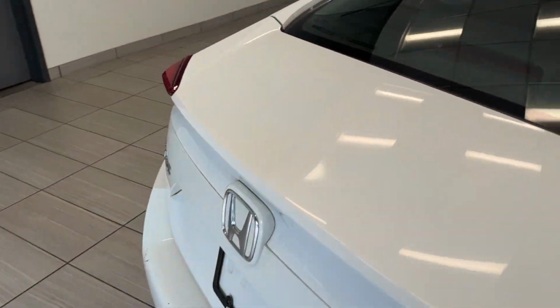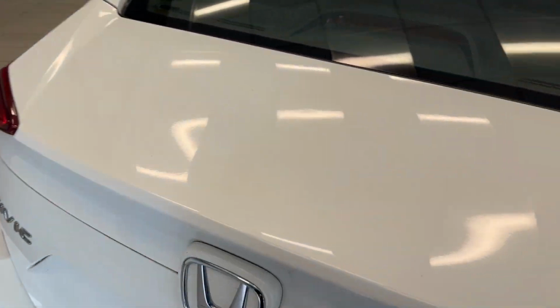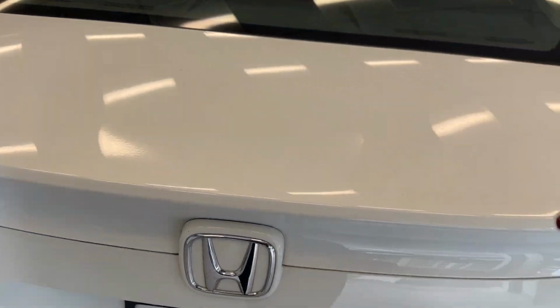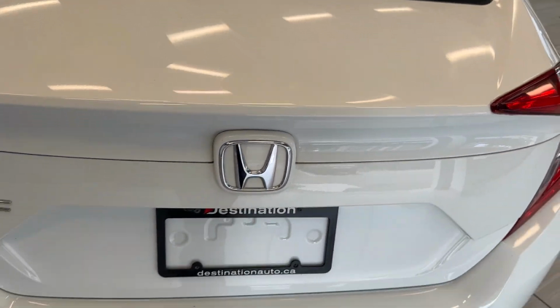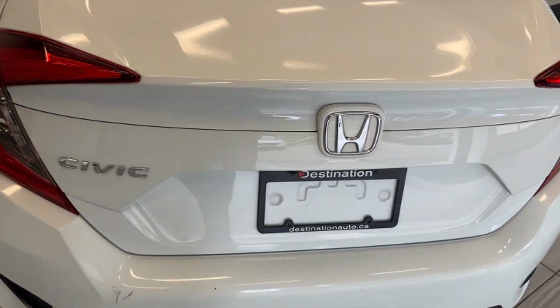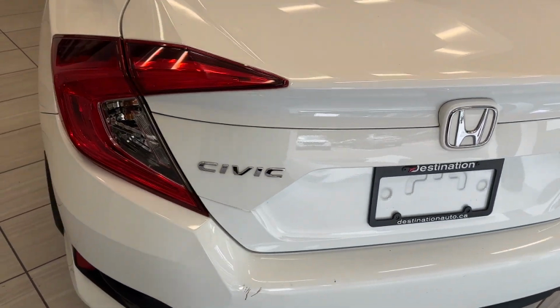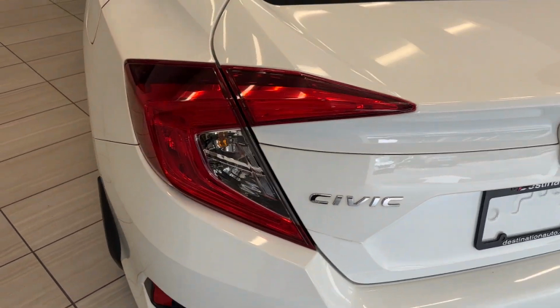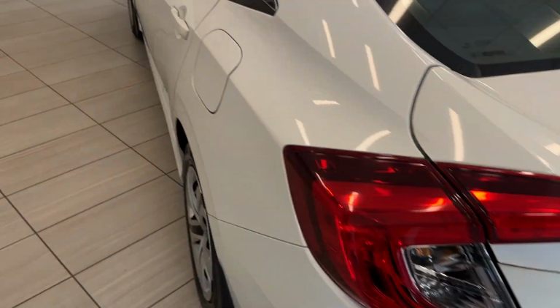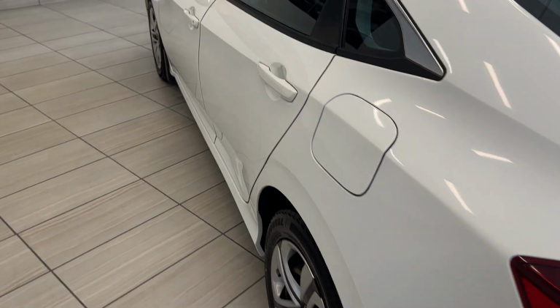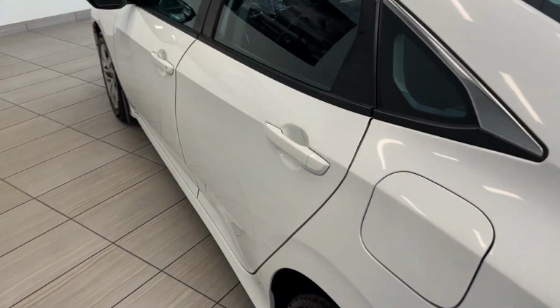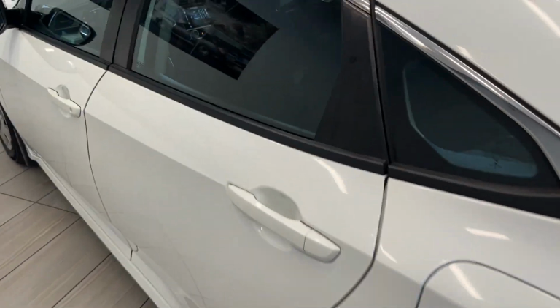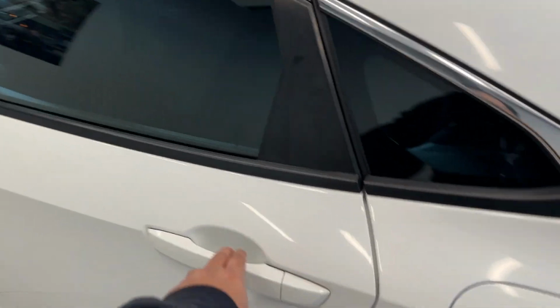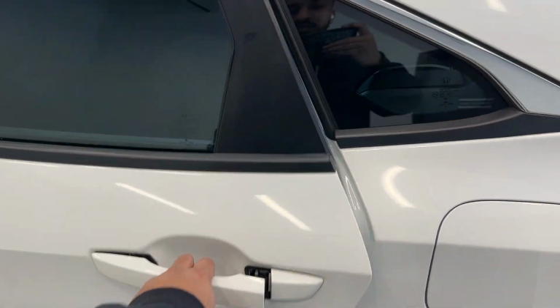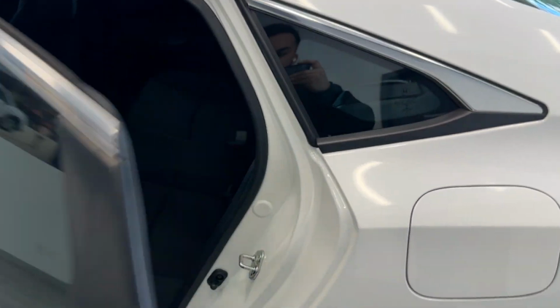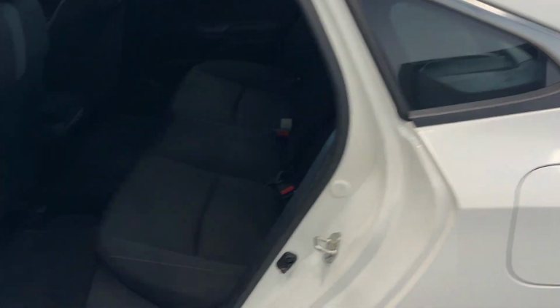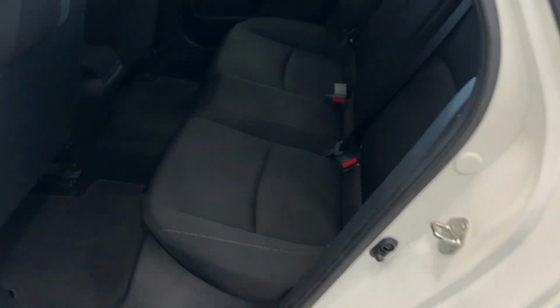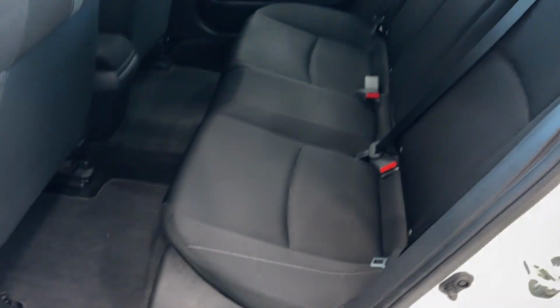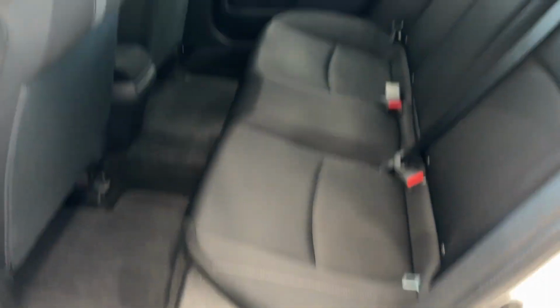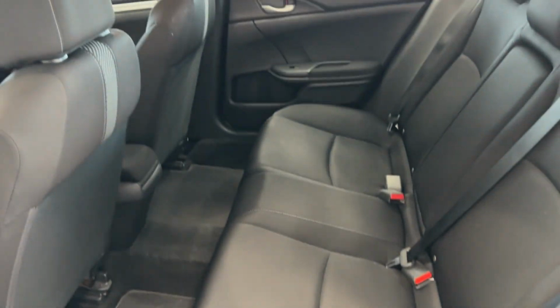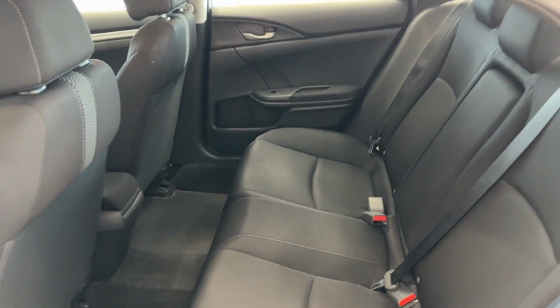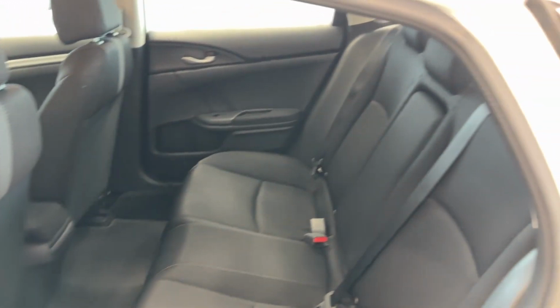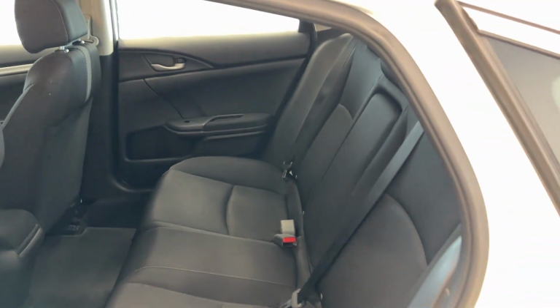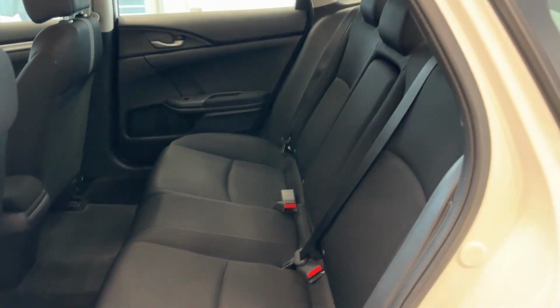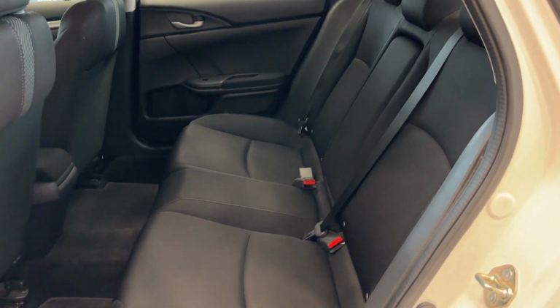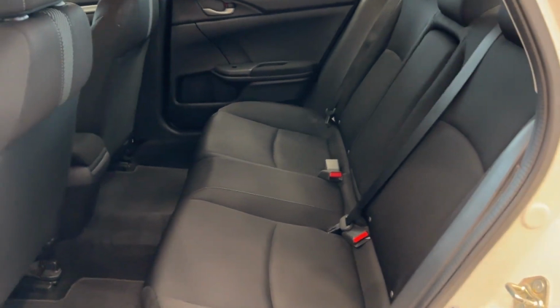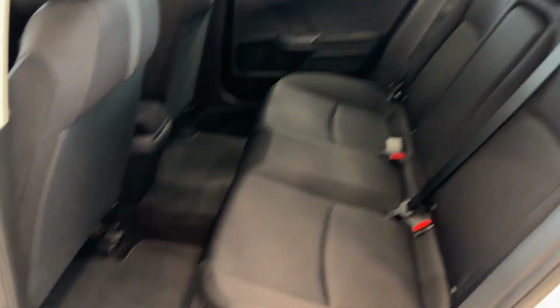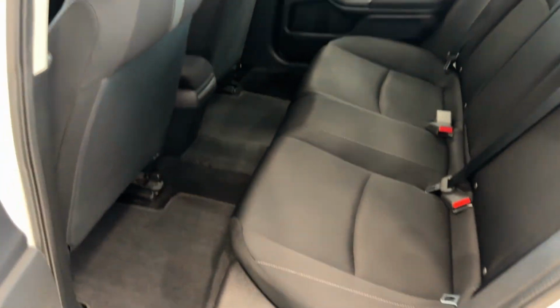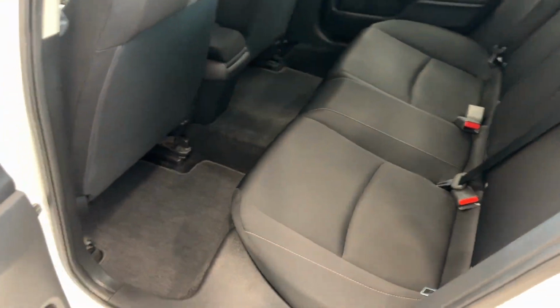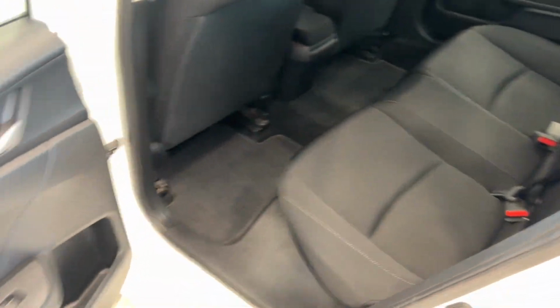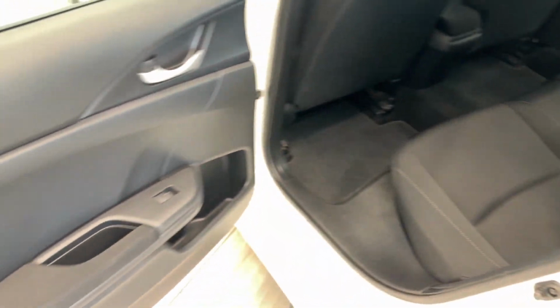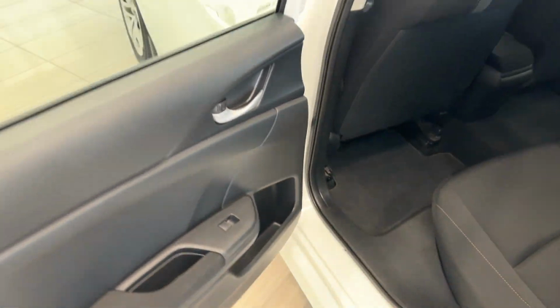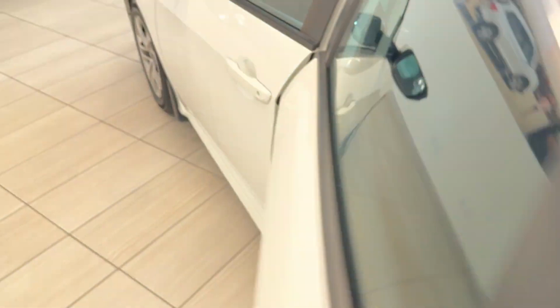Your tailgate as well as your seats here — super comfy and super spacious with cloth interior.